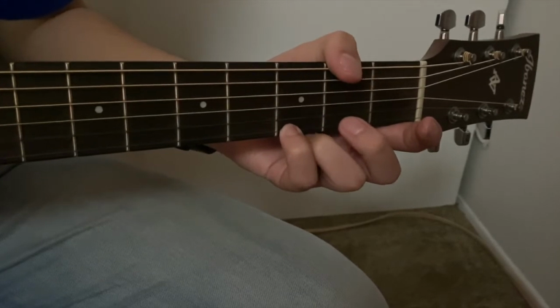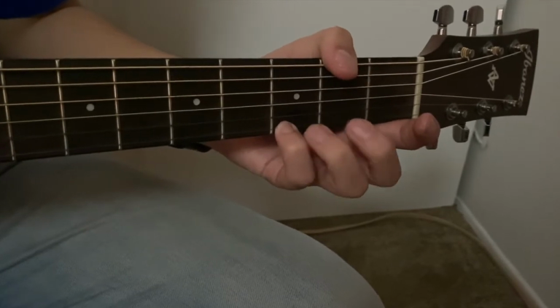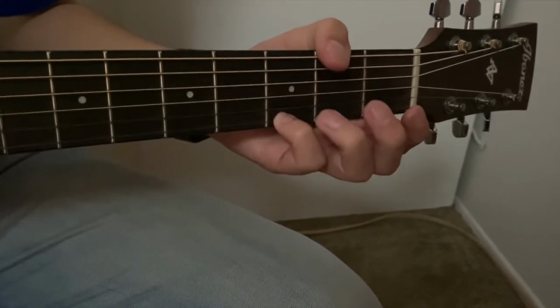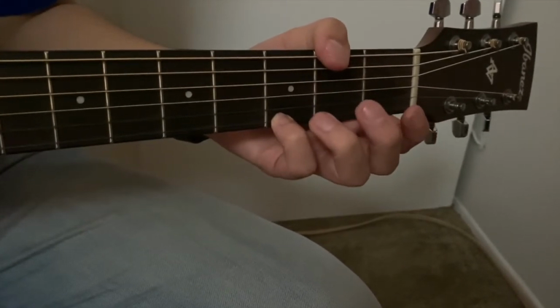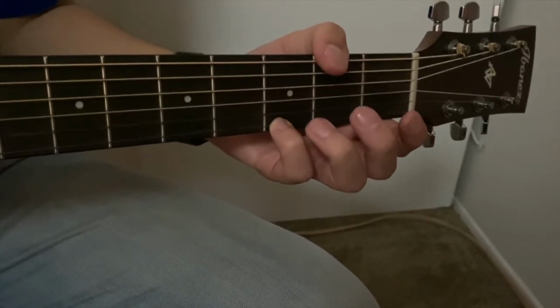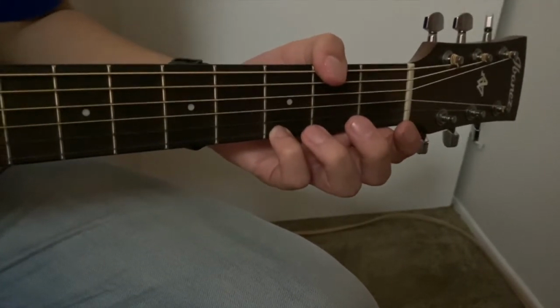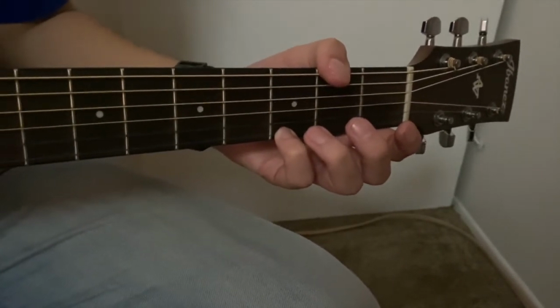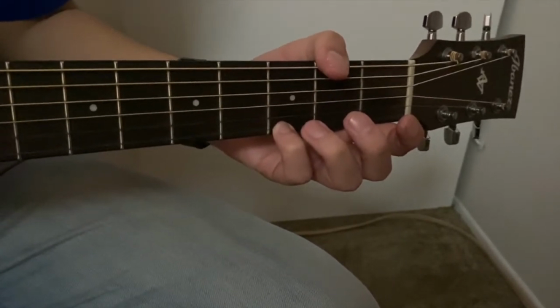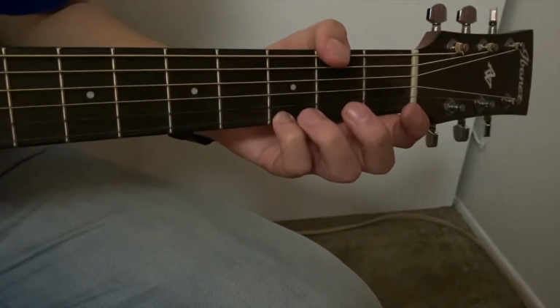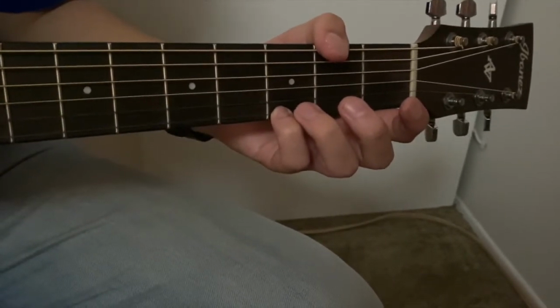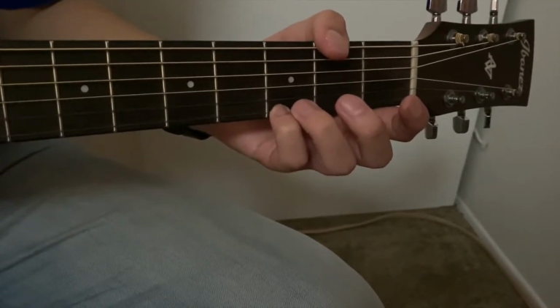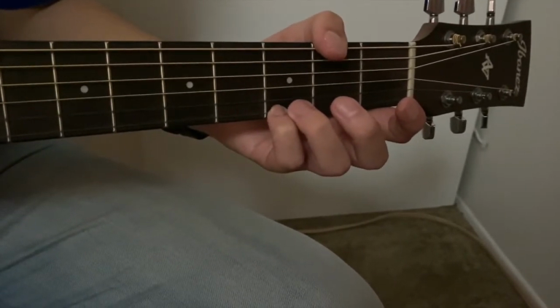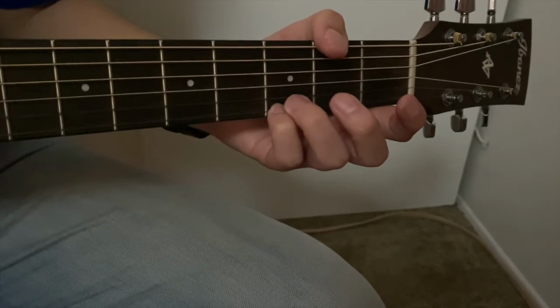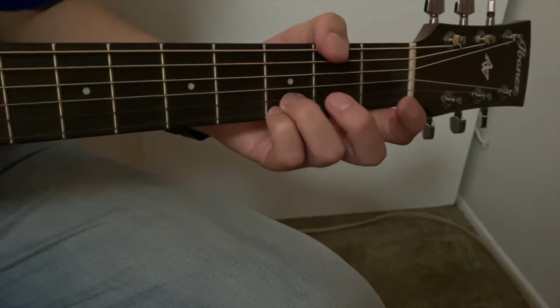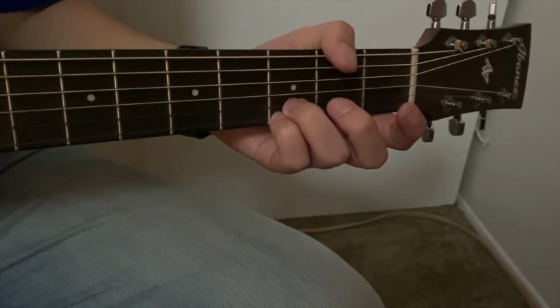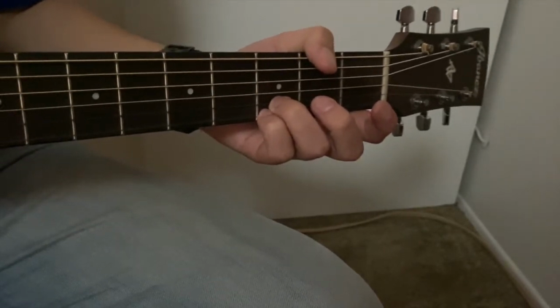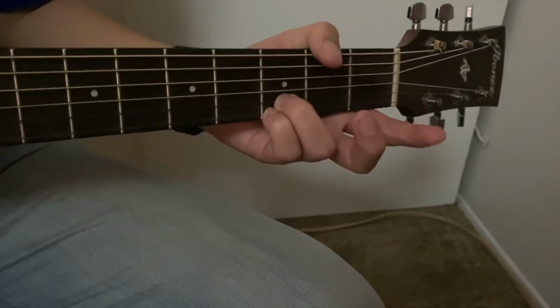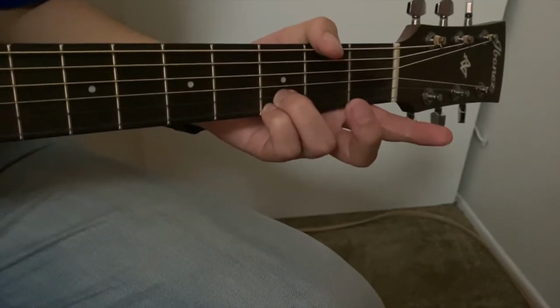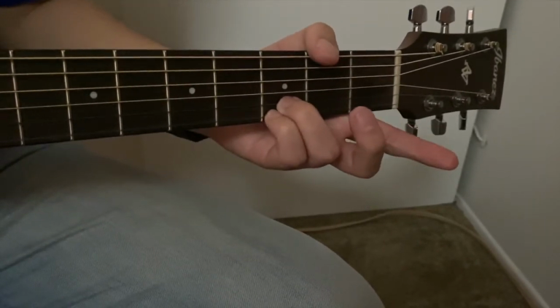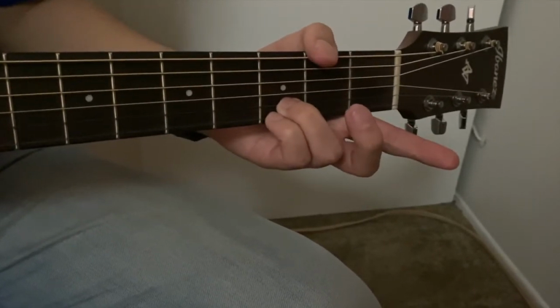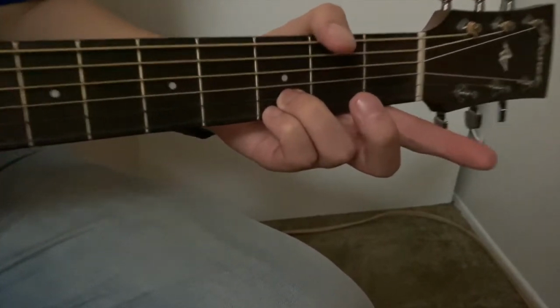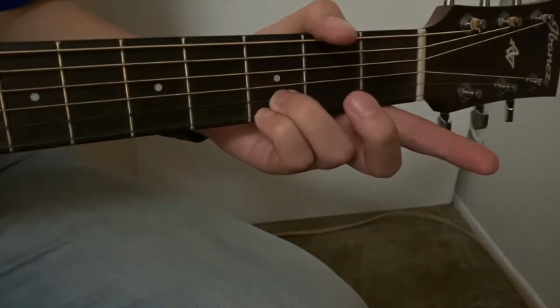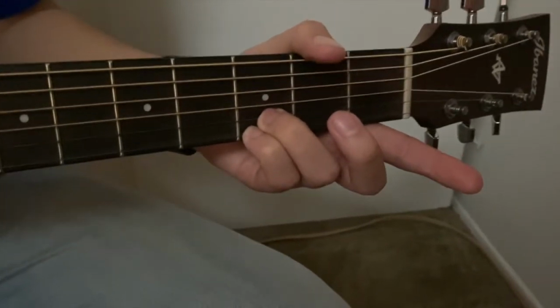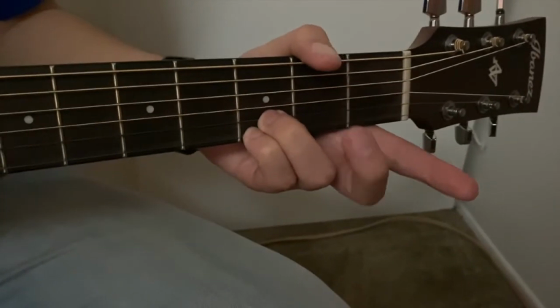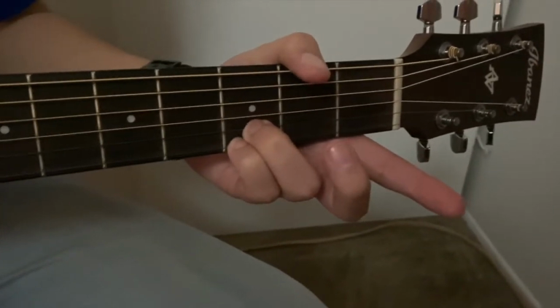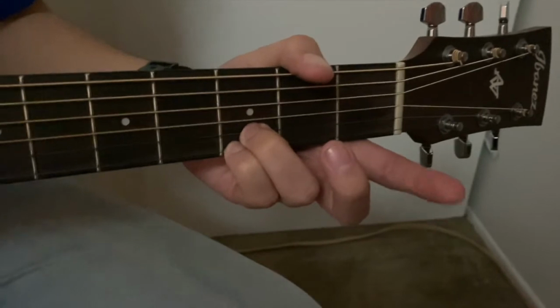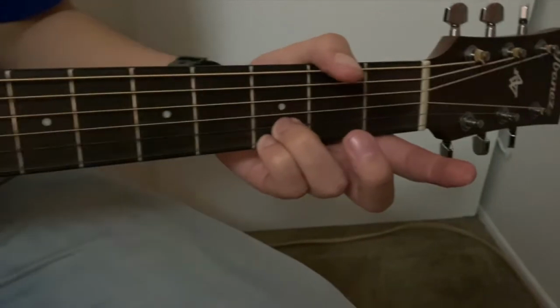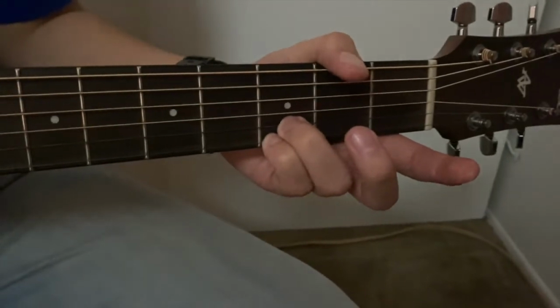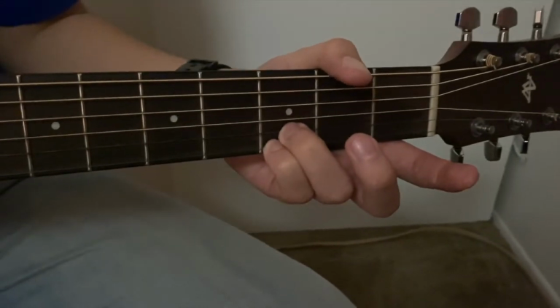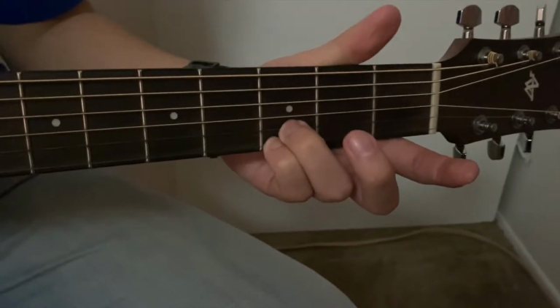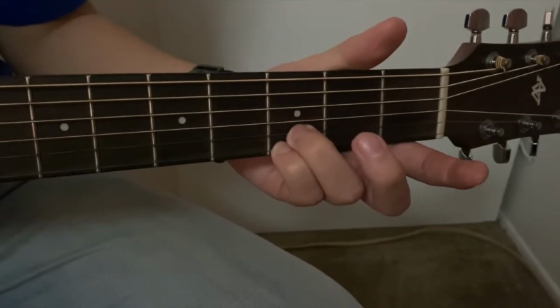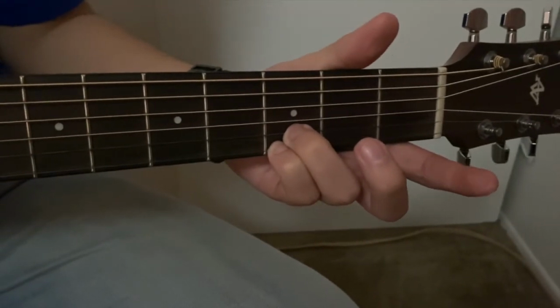And we're going to take finger number 3, our ring finger, and put it on string number 2, also known as the B string. We're going to leave those two fingers there all the time for these two chords.